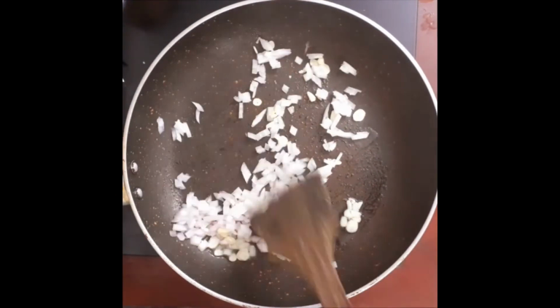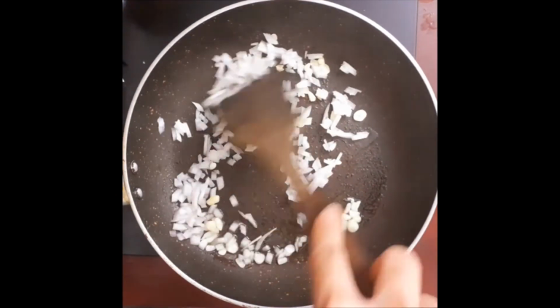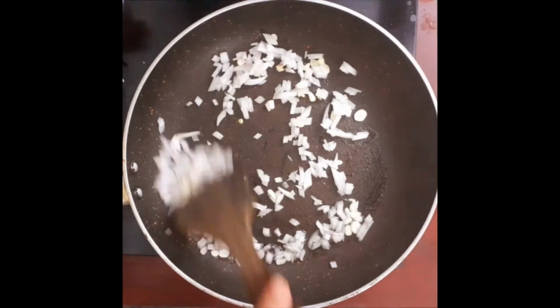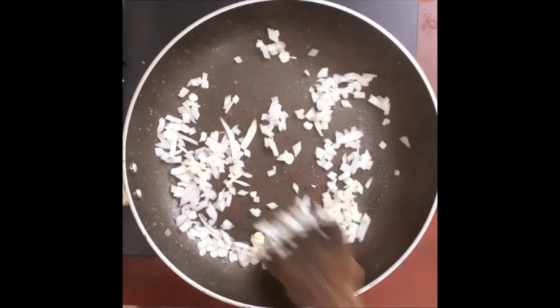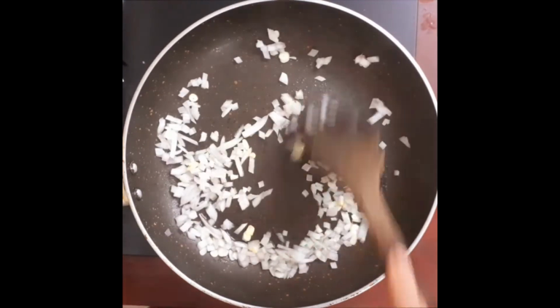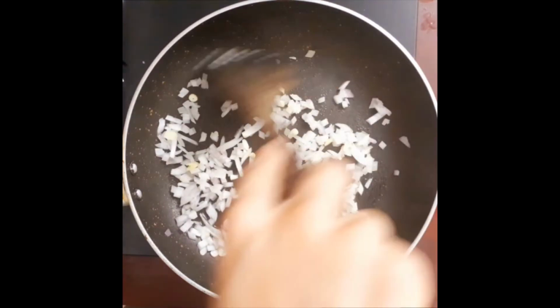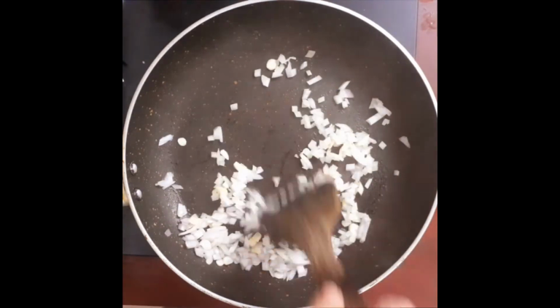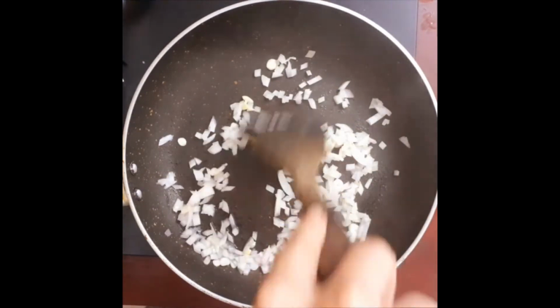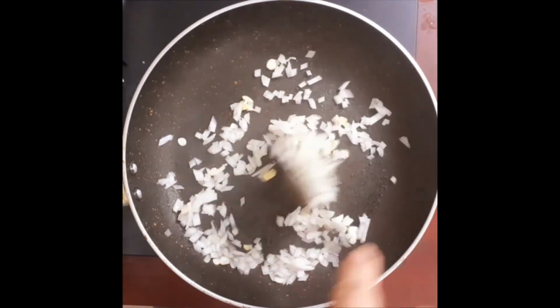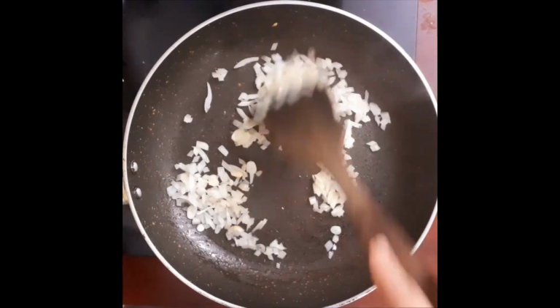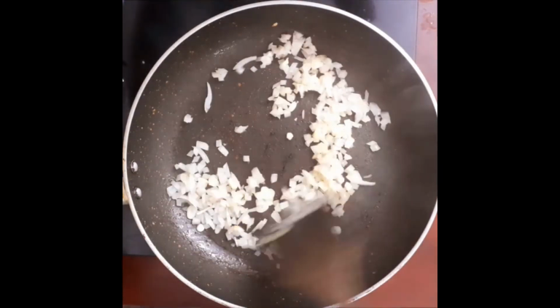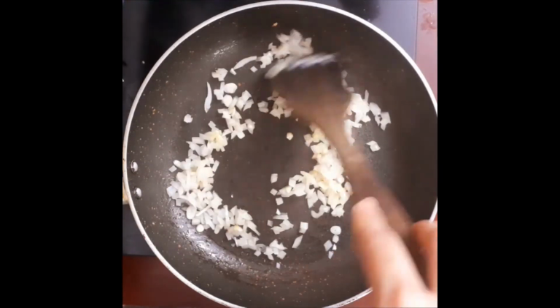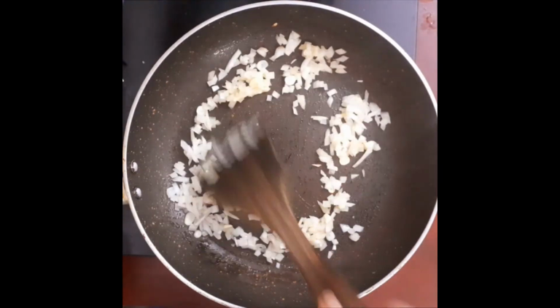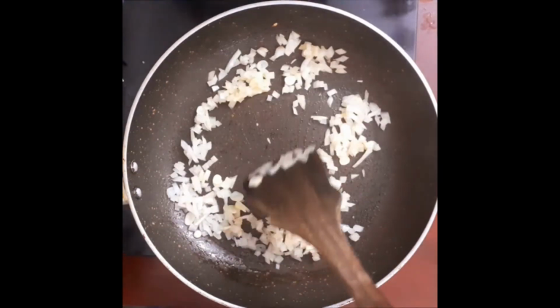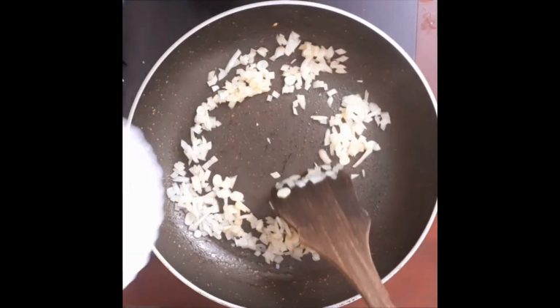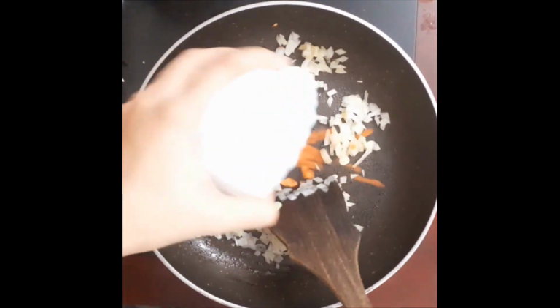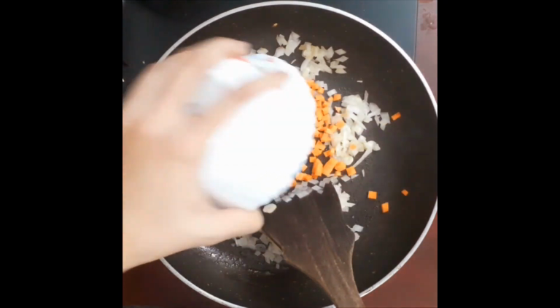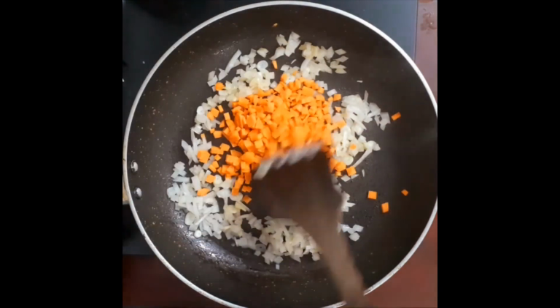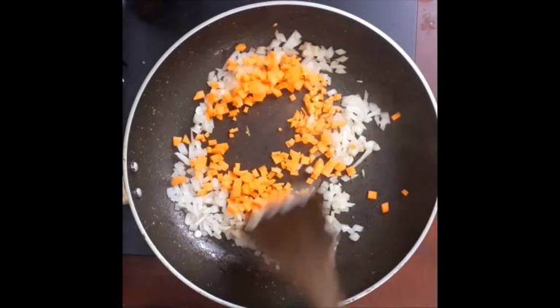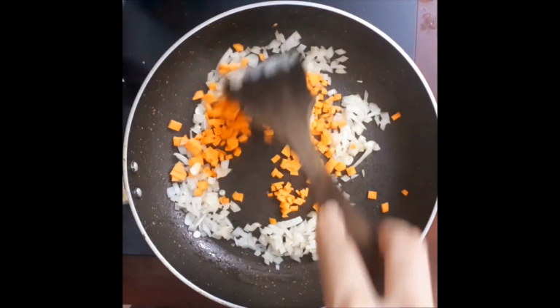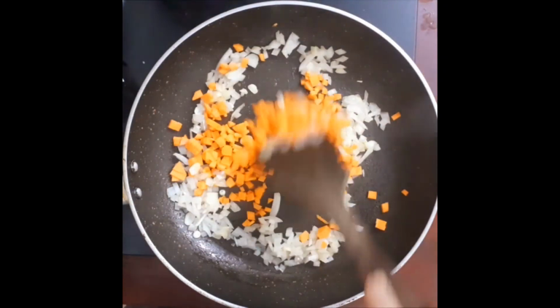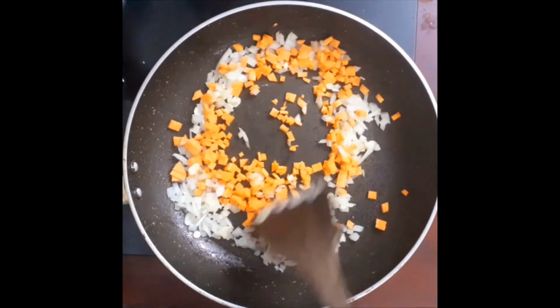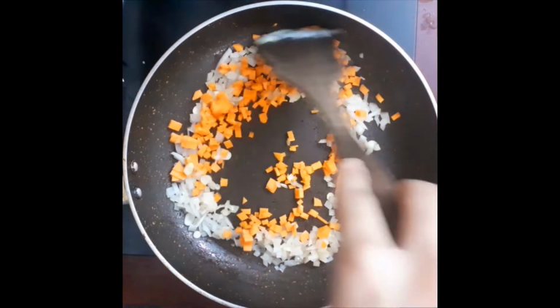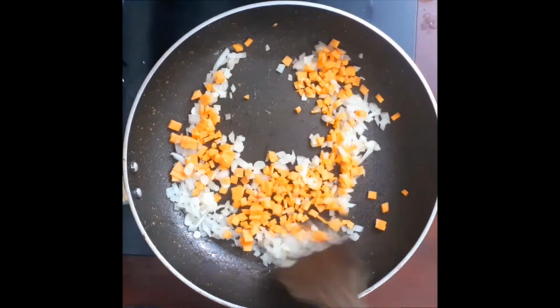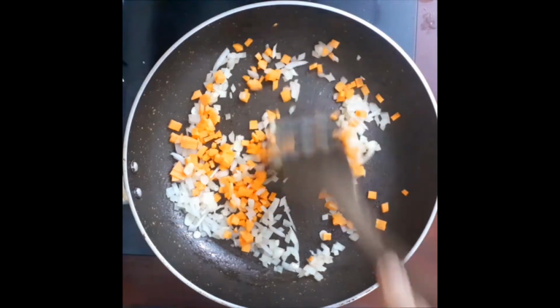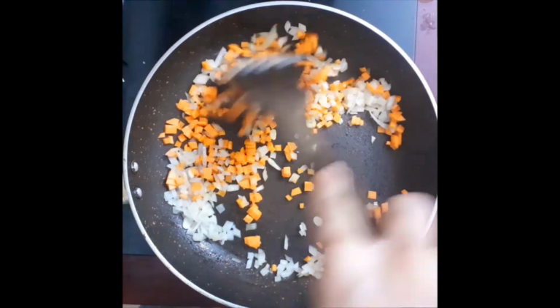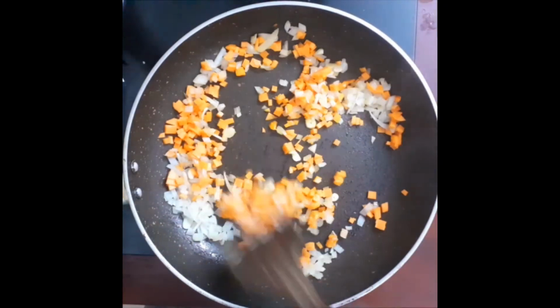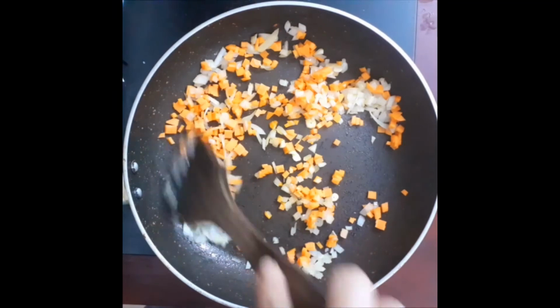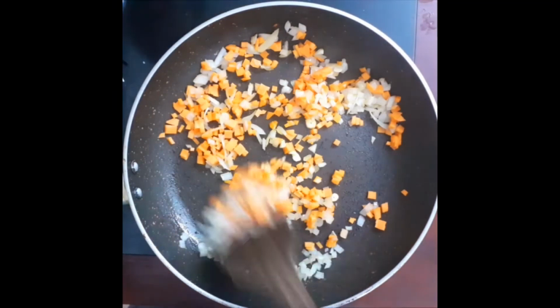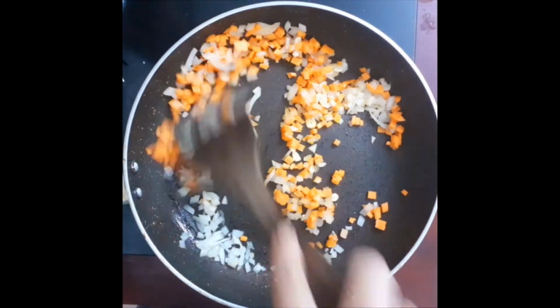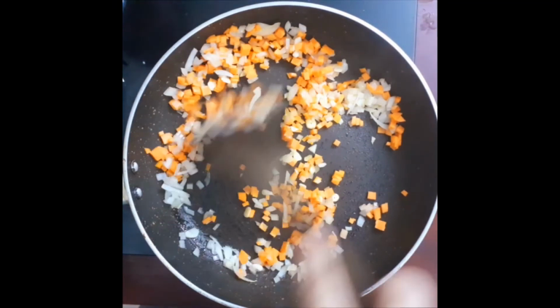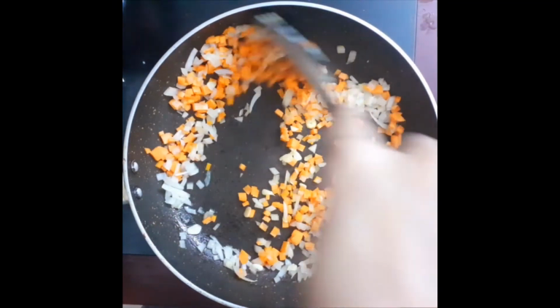We need to chop some carrots and then chop them in the middle. Let's make sure we are going to sort them.